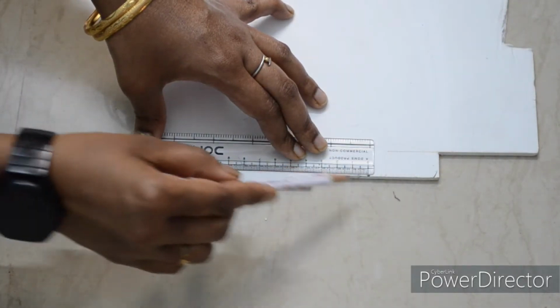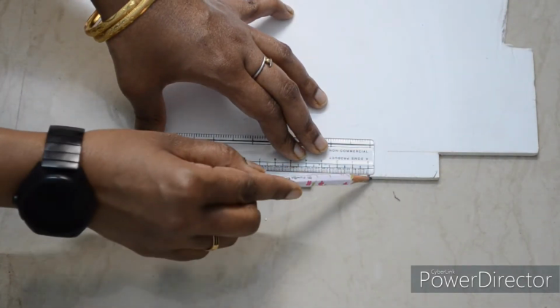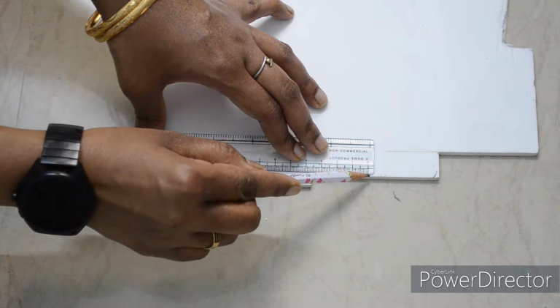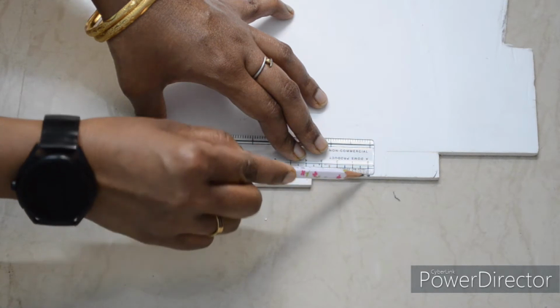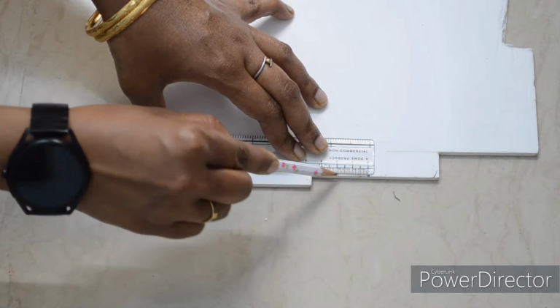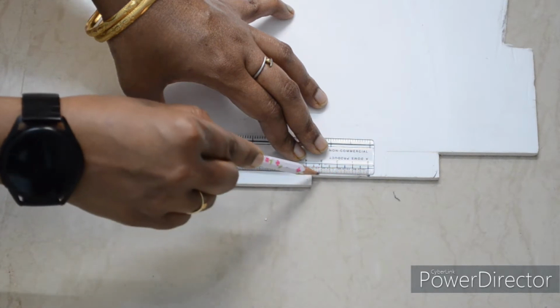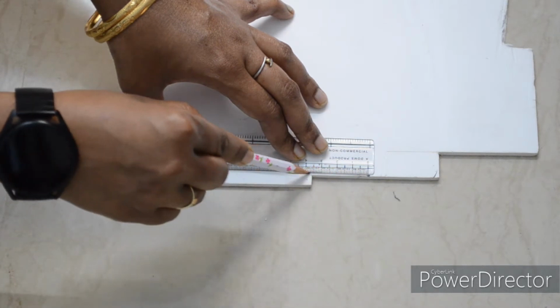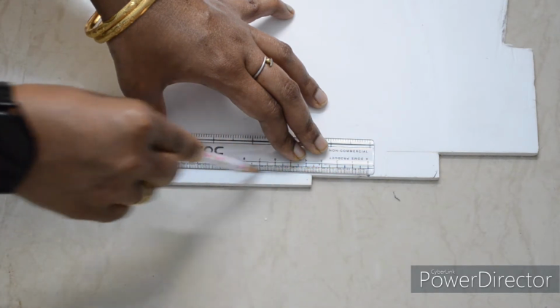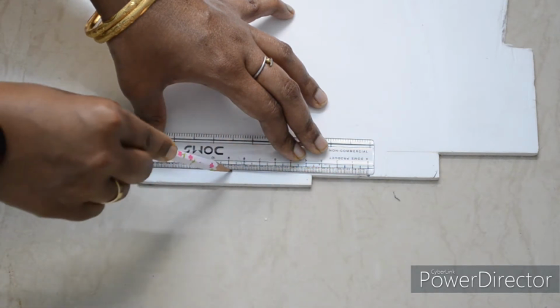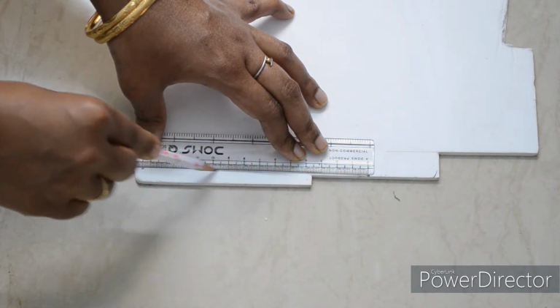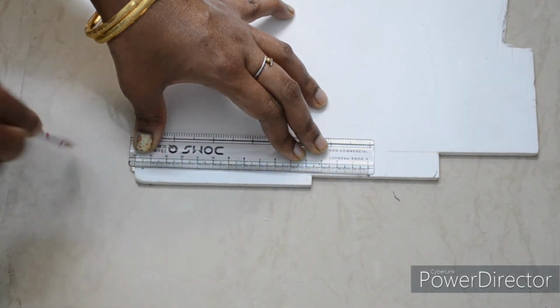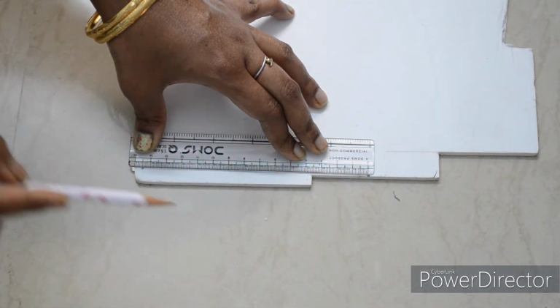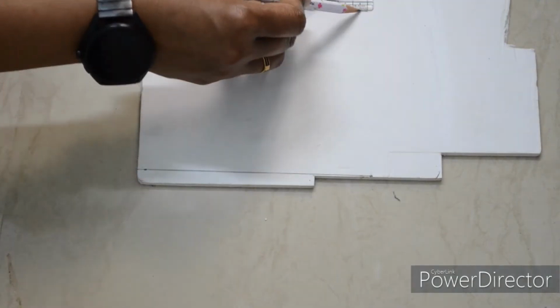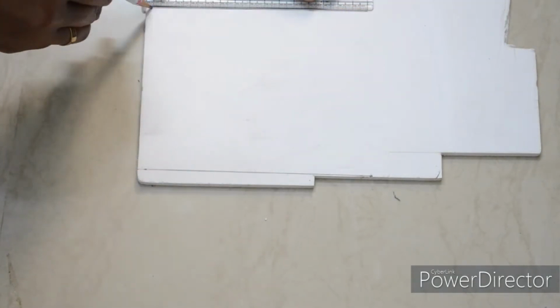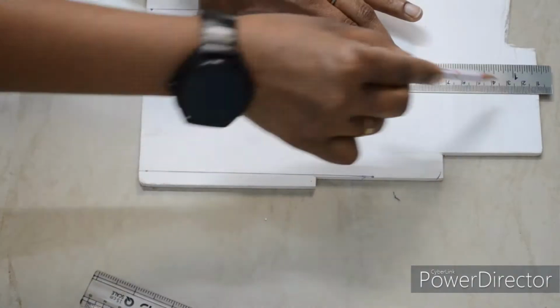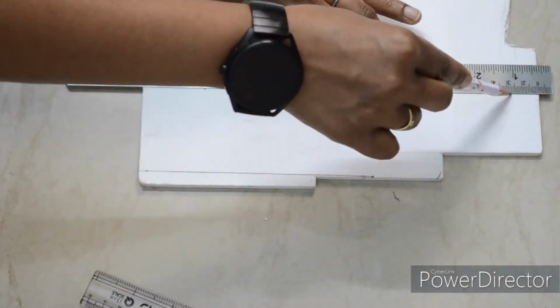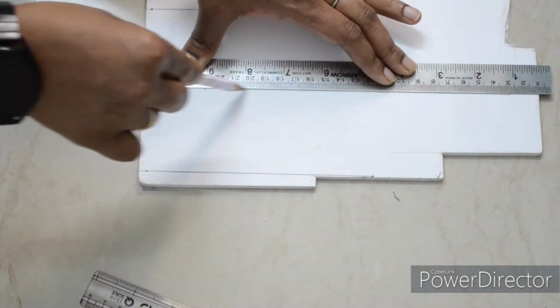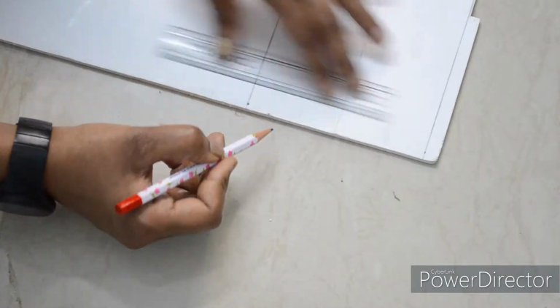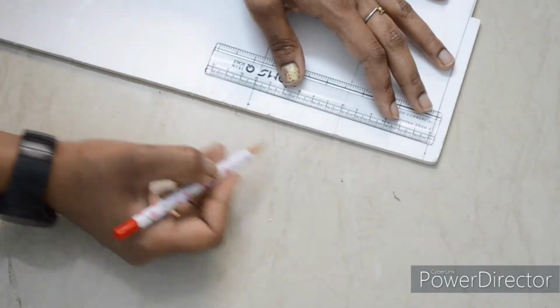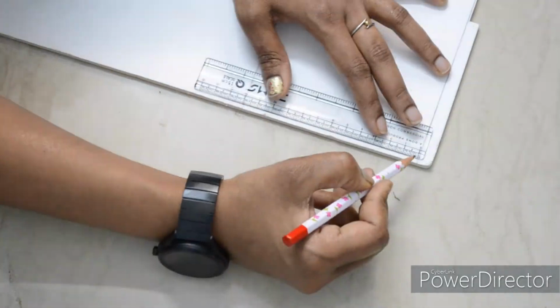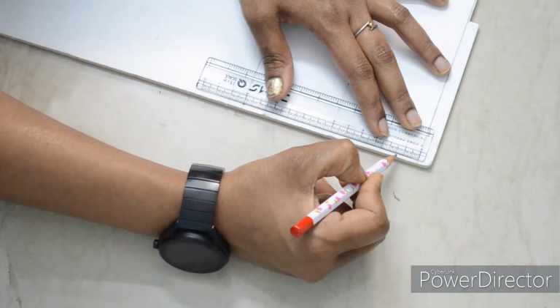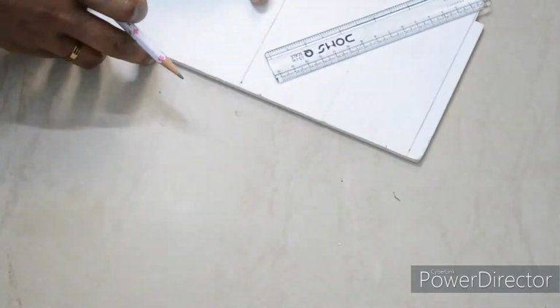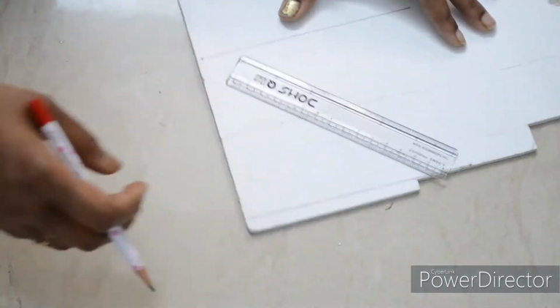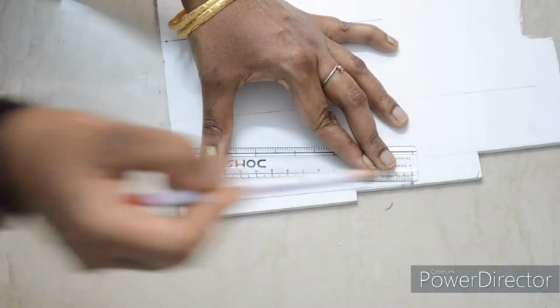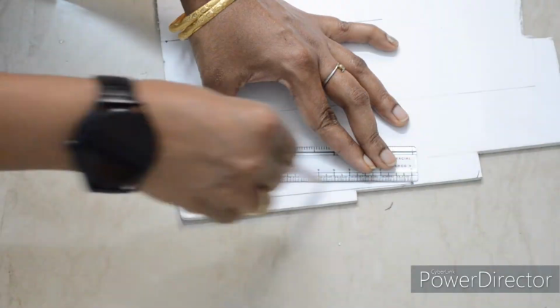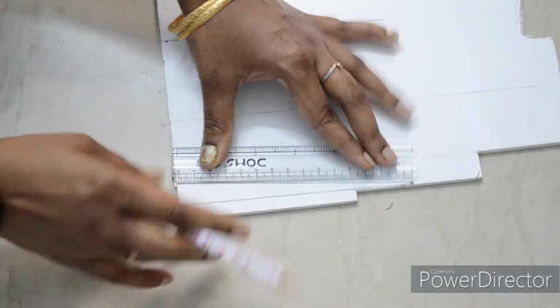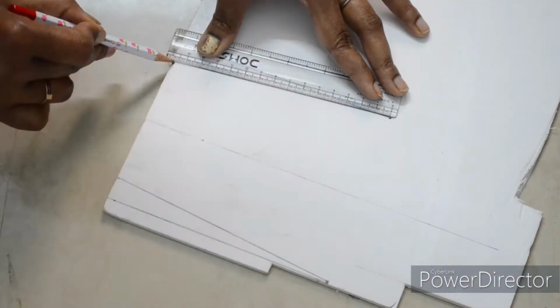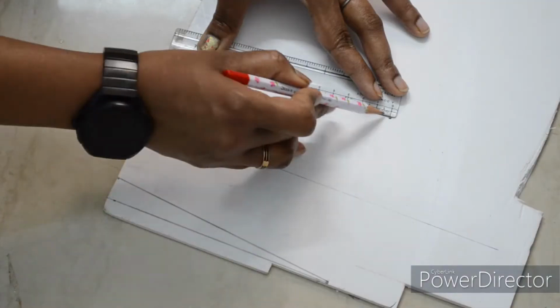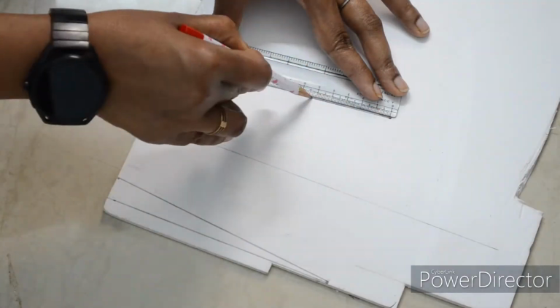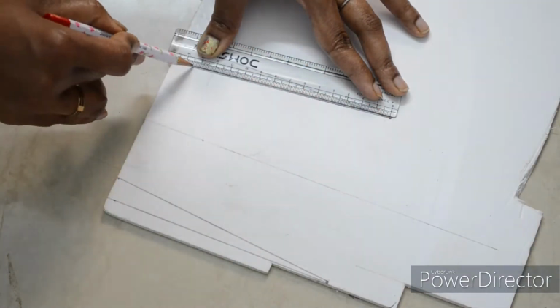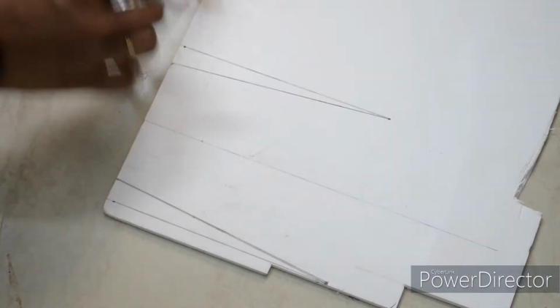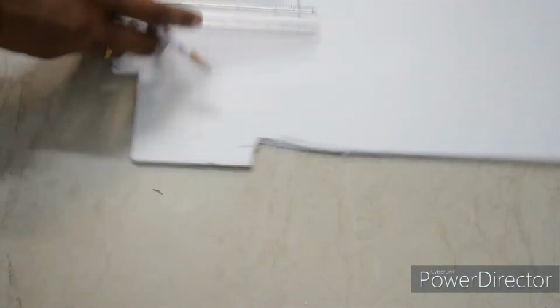You can use a paper cutter and knife cutter to cut out your pieces.